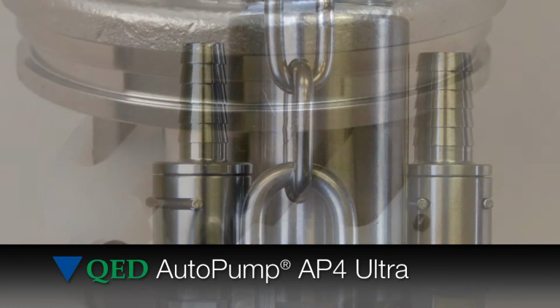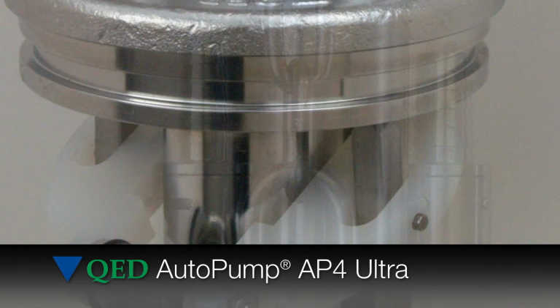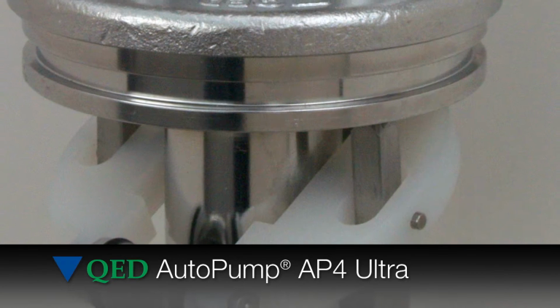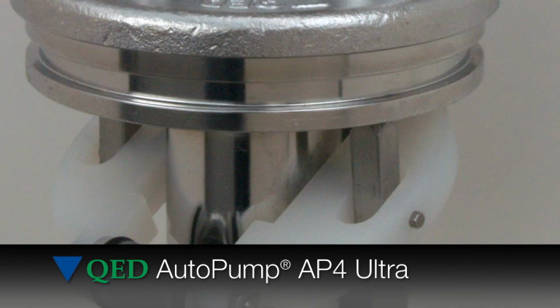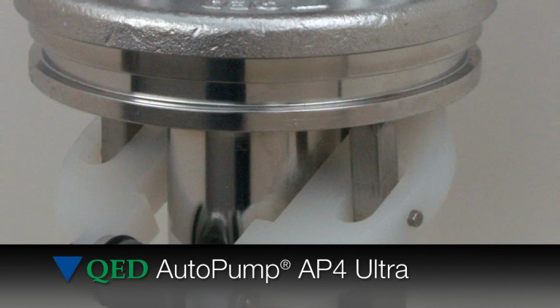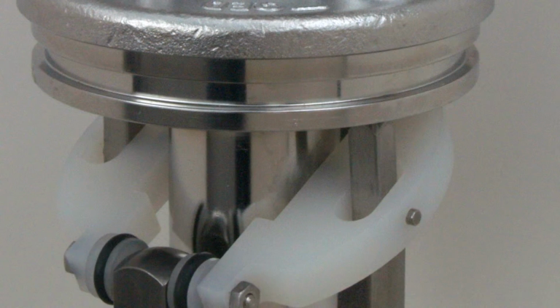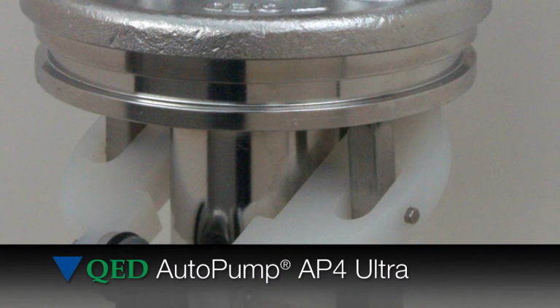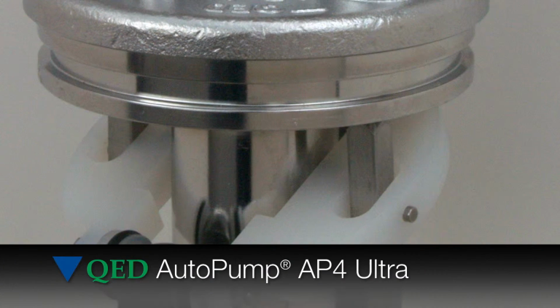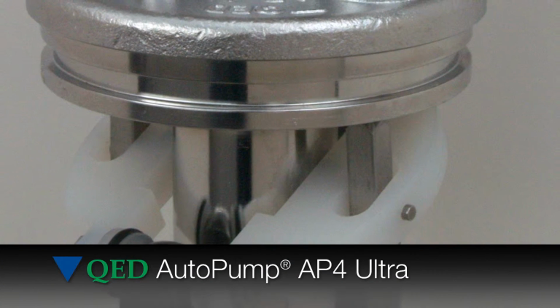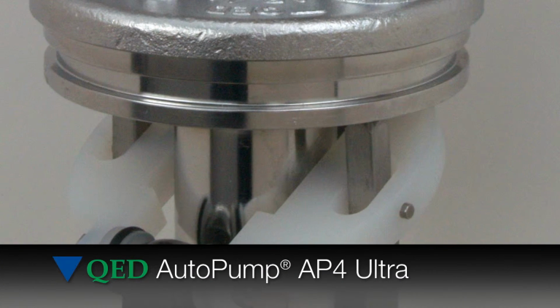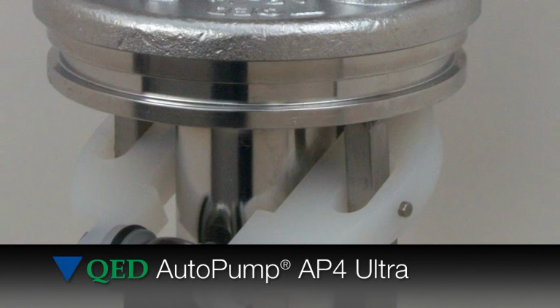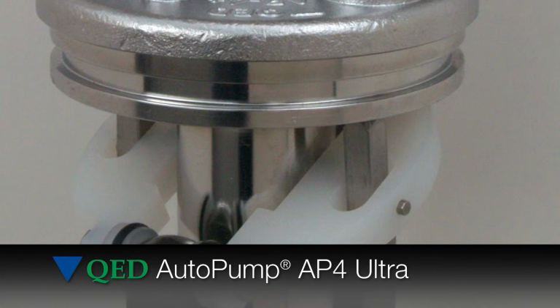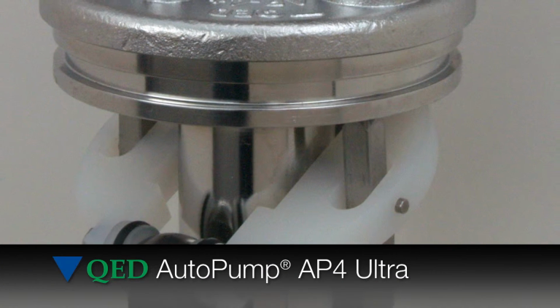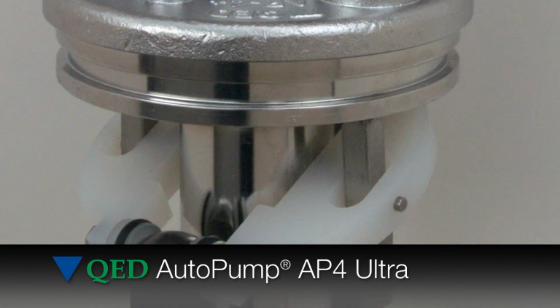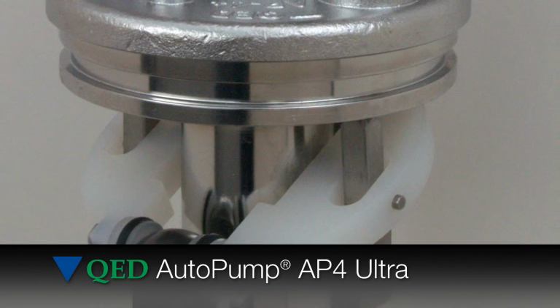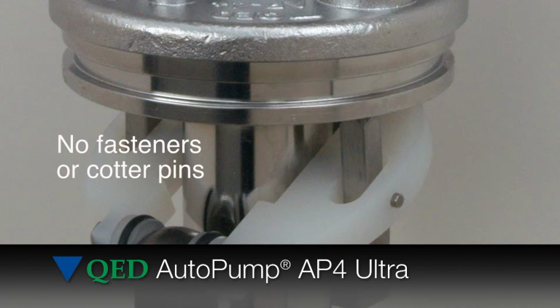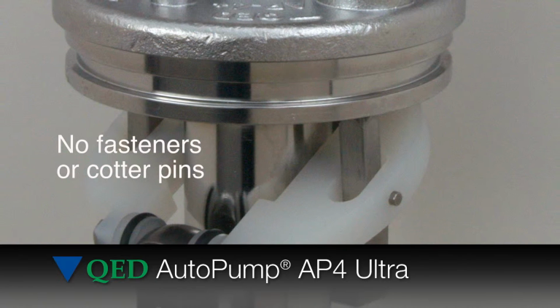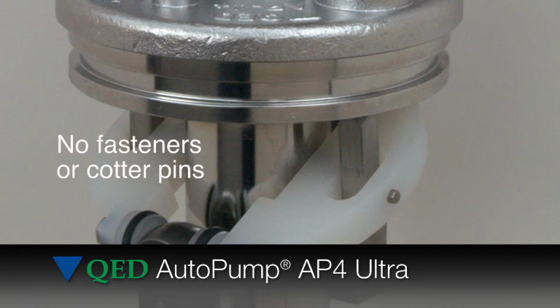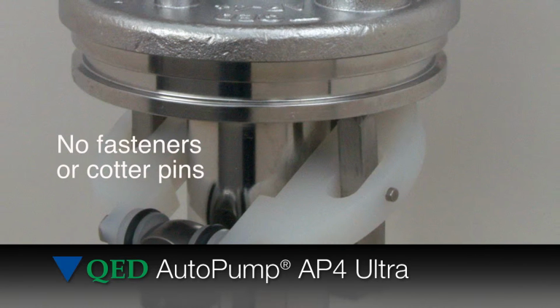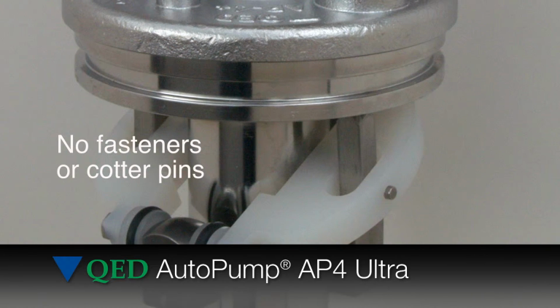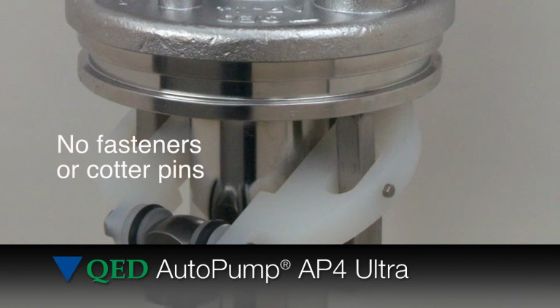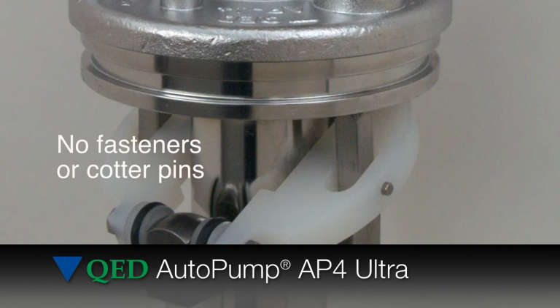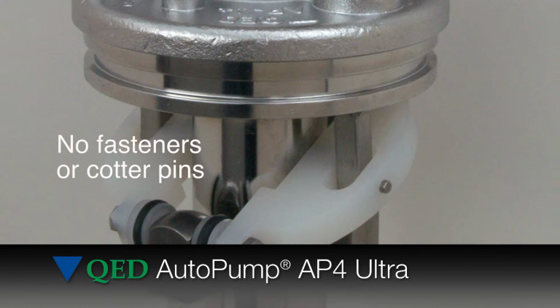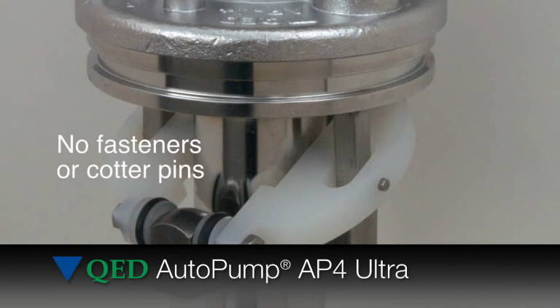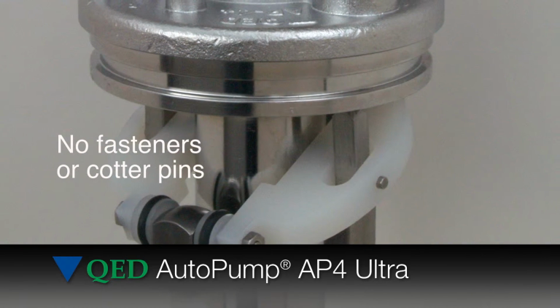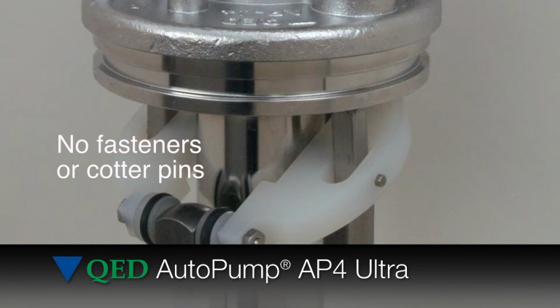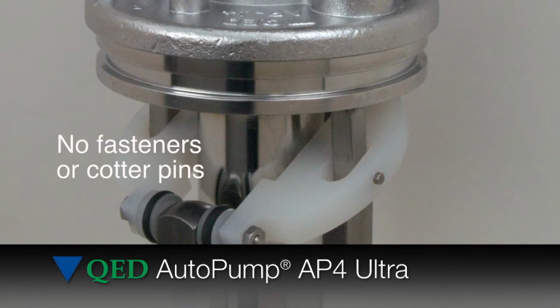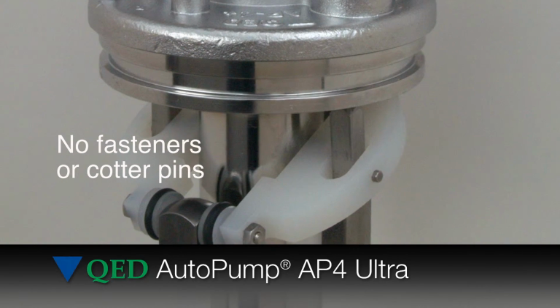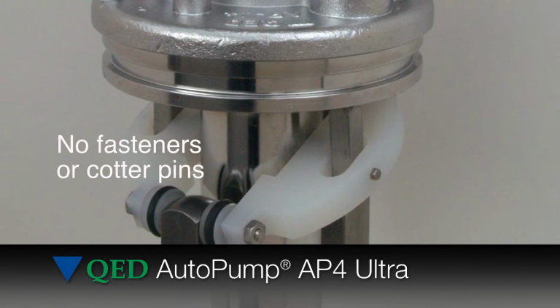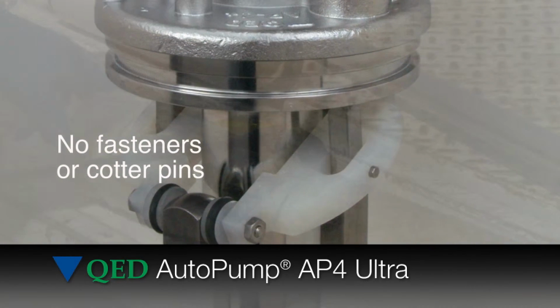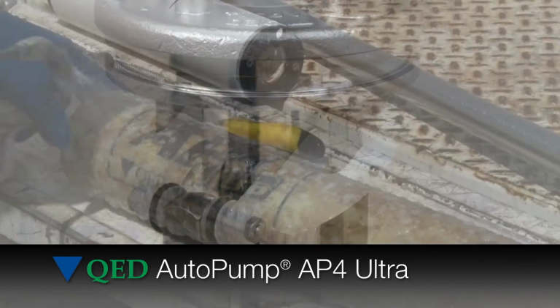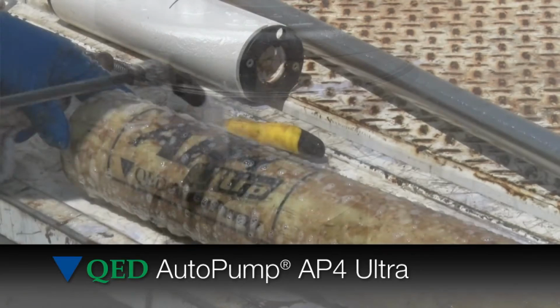The AP4 Ultra's redesigned air control mechanism uses no fasteners or cotter pins for easier disassembly and greater reliability.